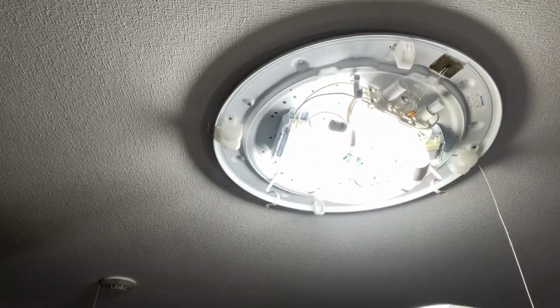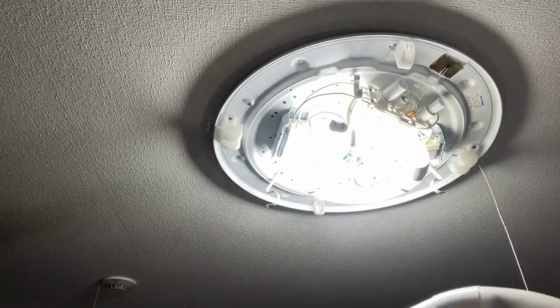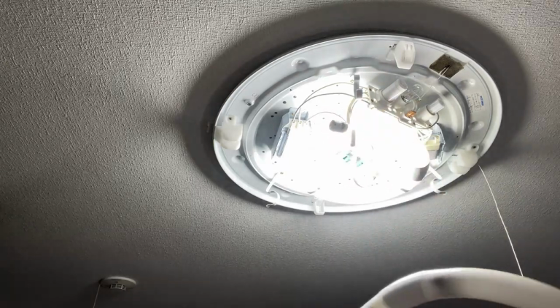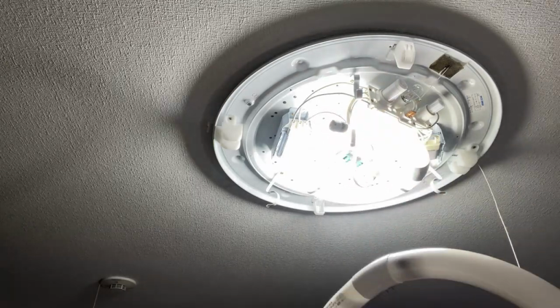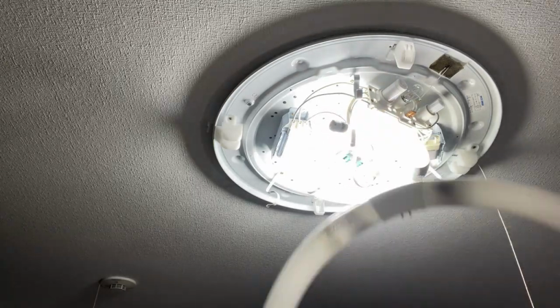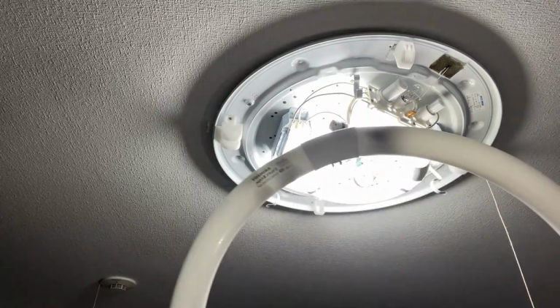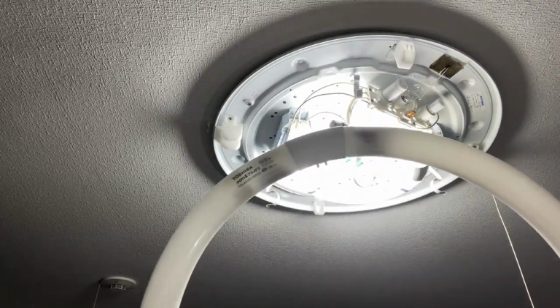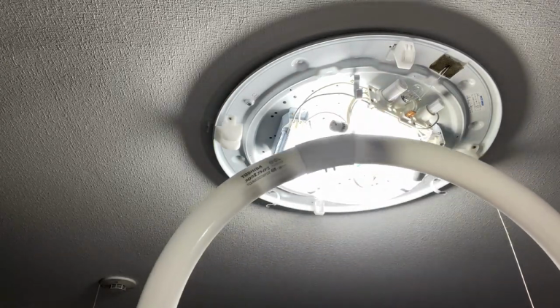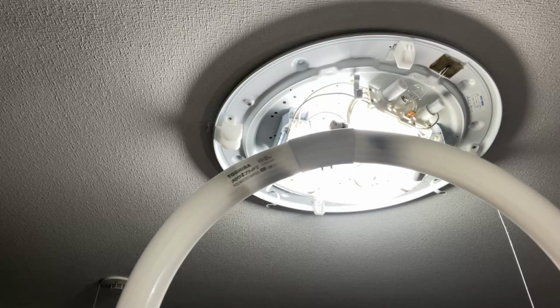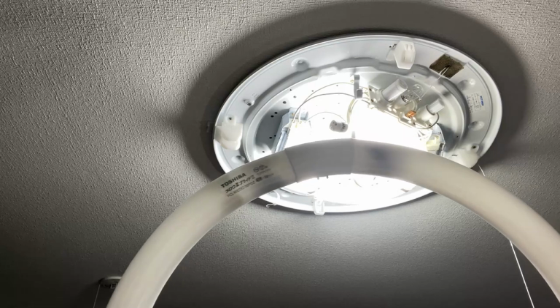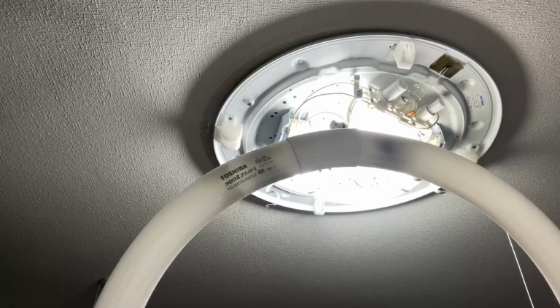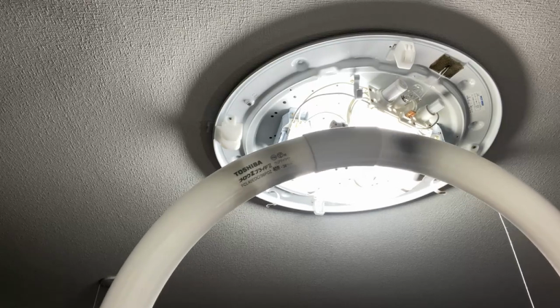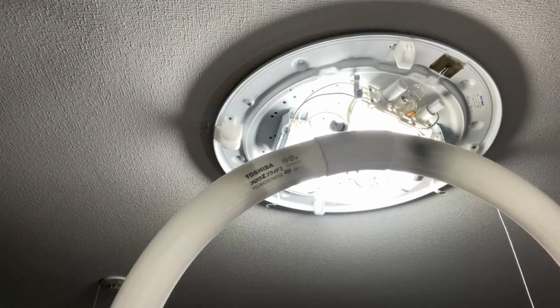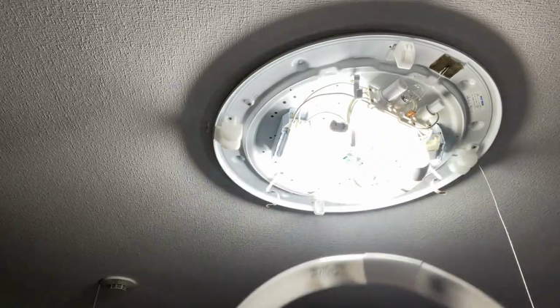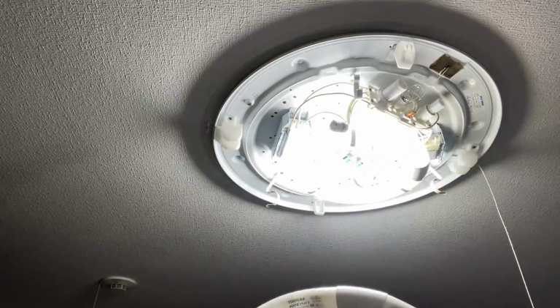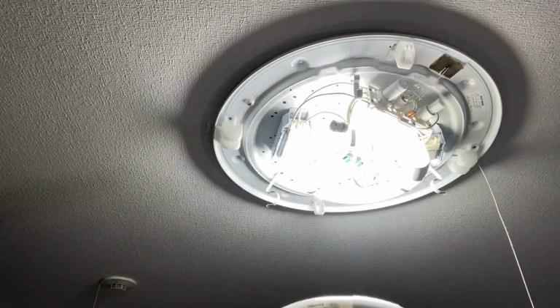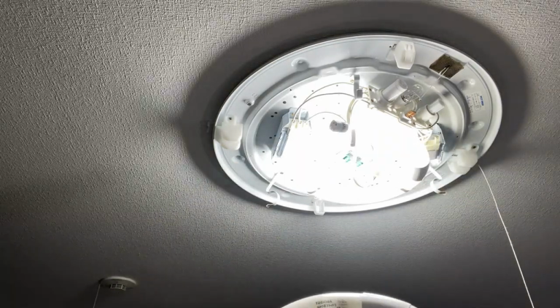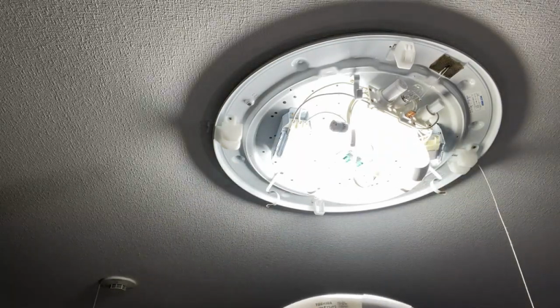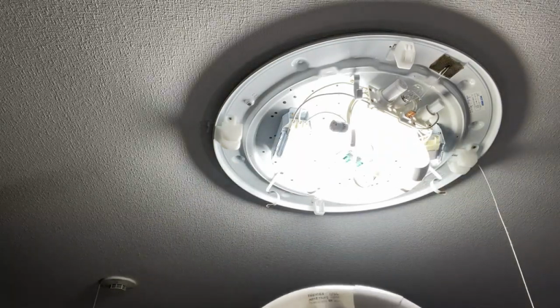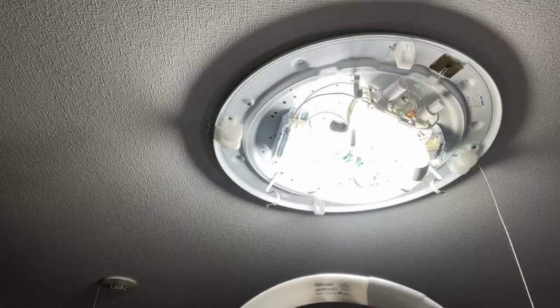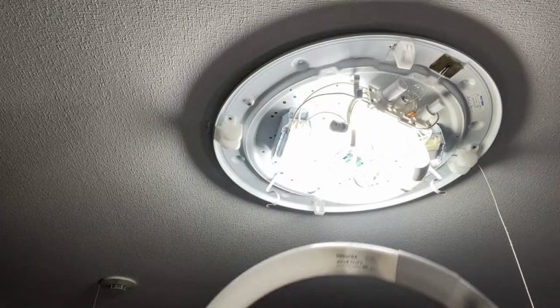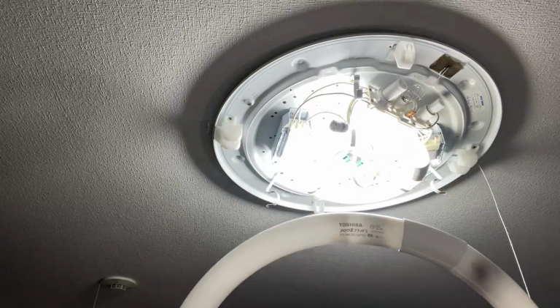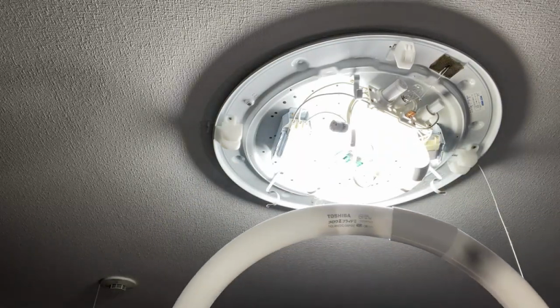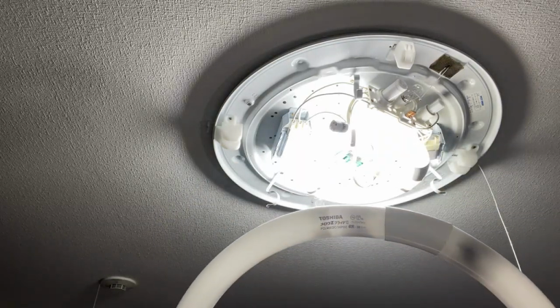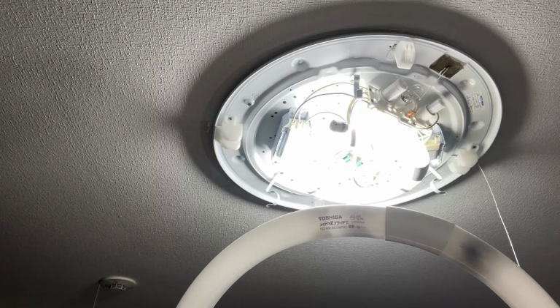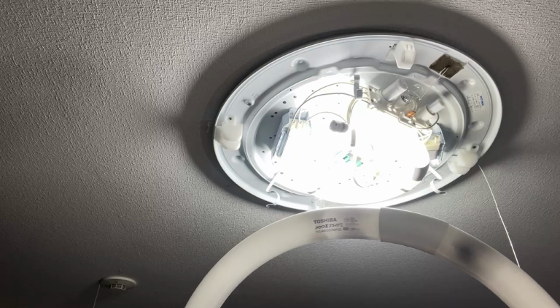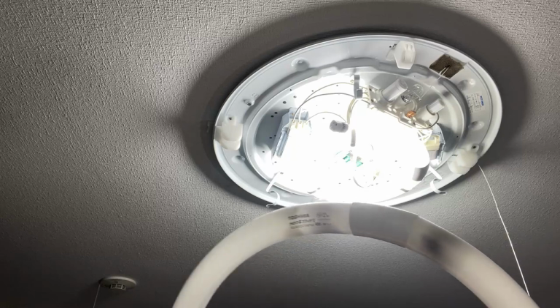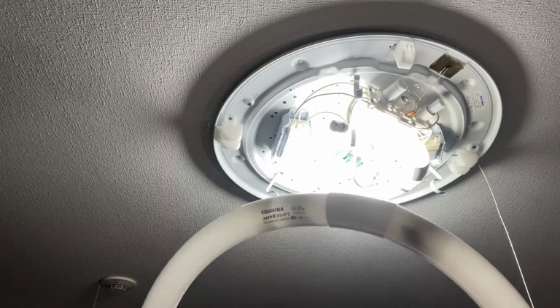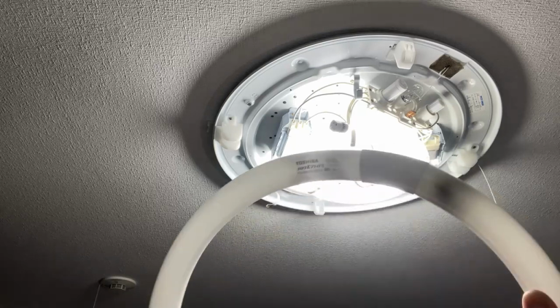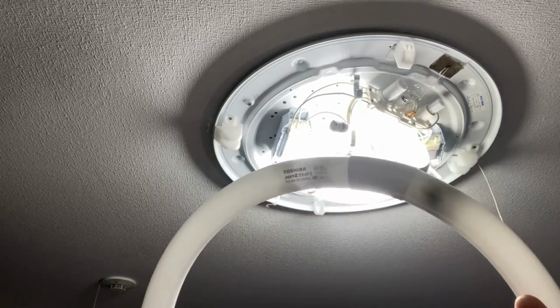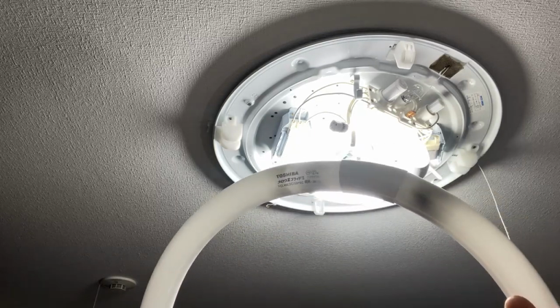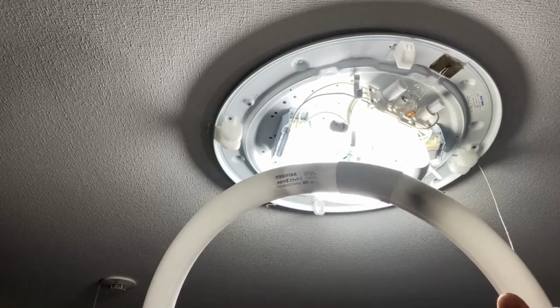If you're not sure, bring this to the electronic shop. Ask the person working there to find the exact size, and then they'll get rid of this tube for you.